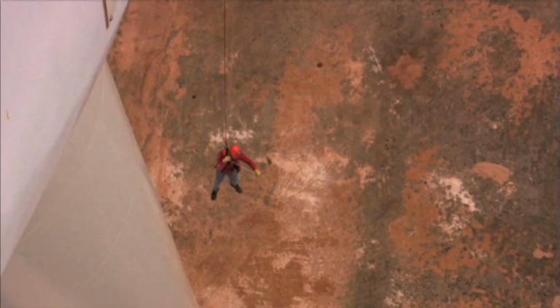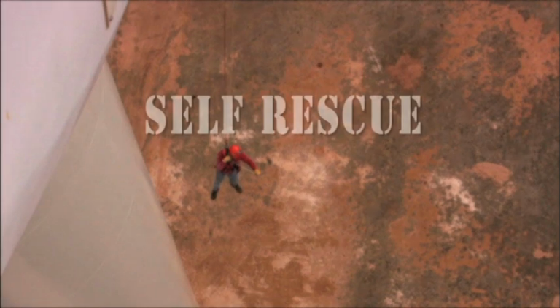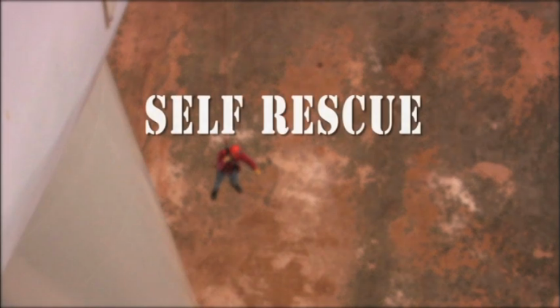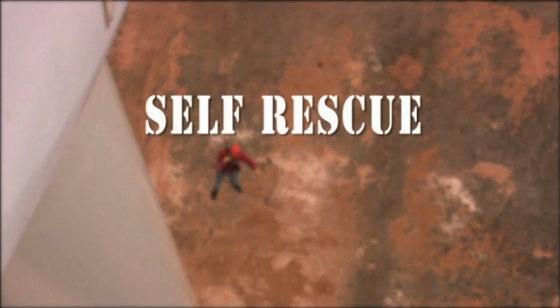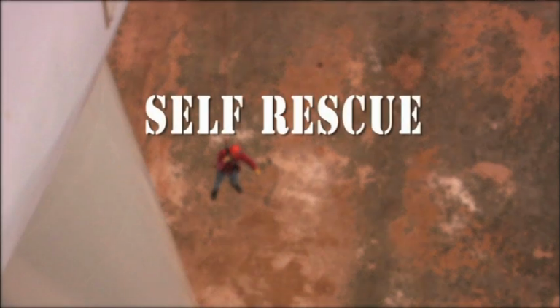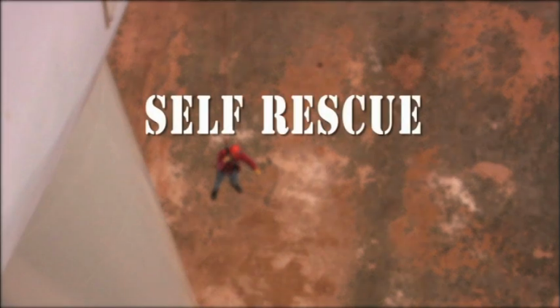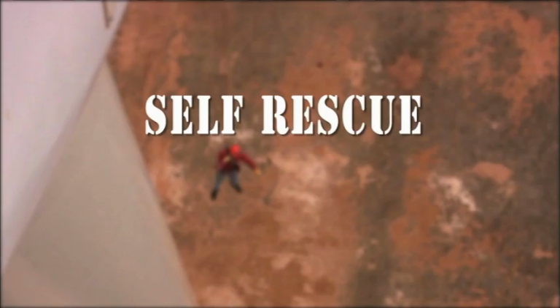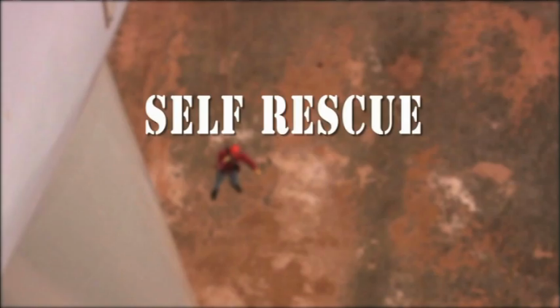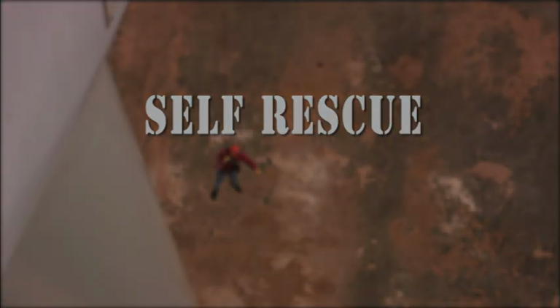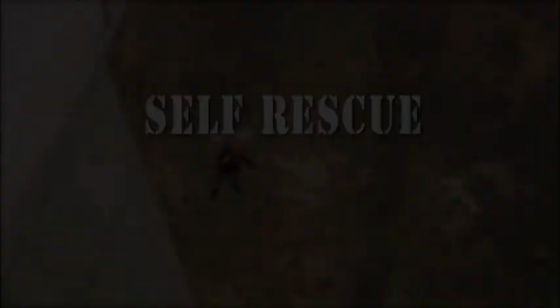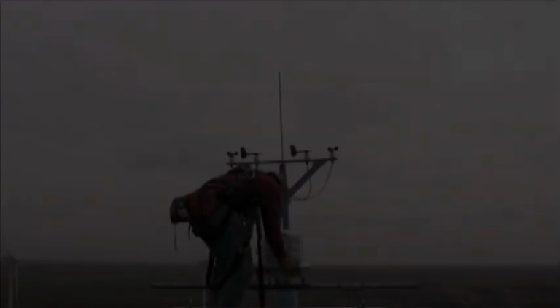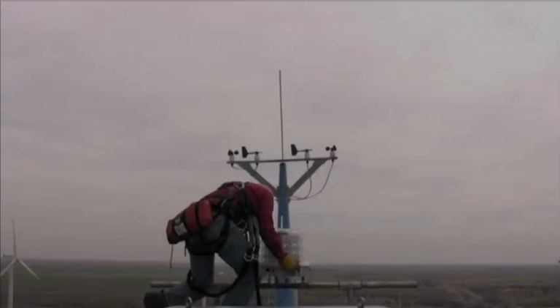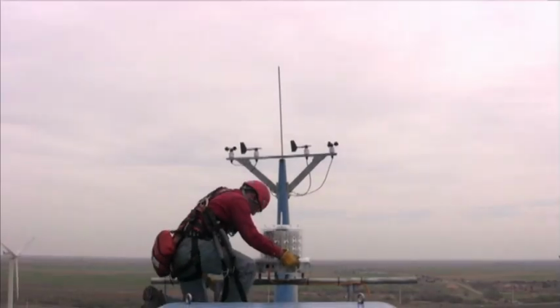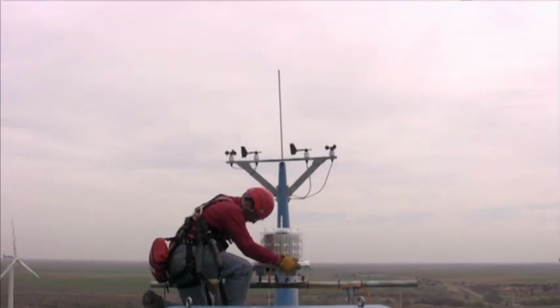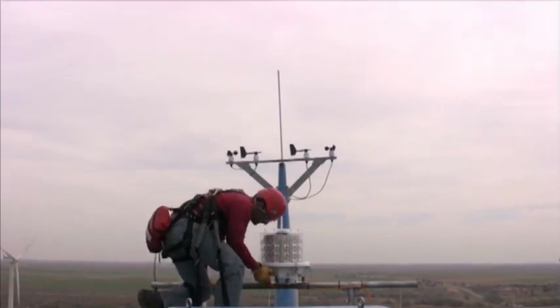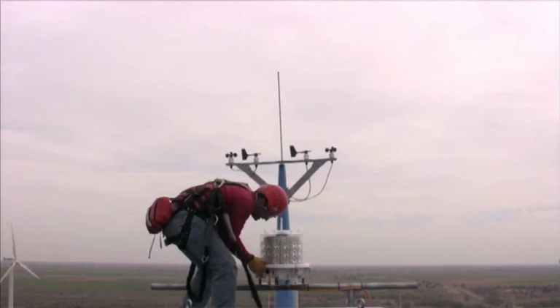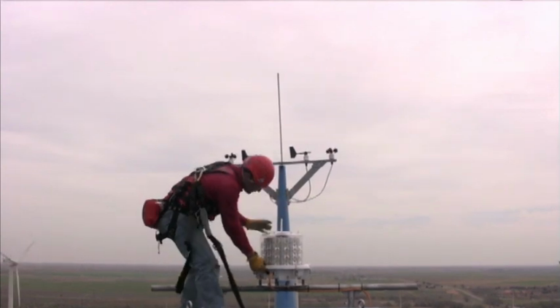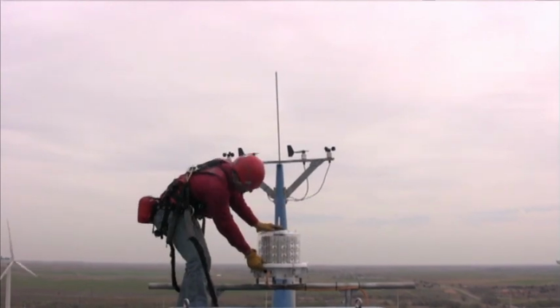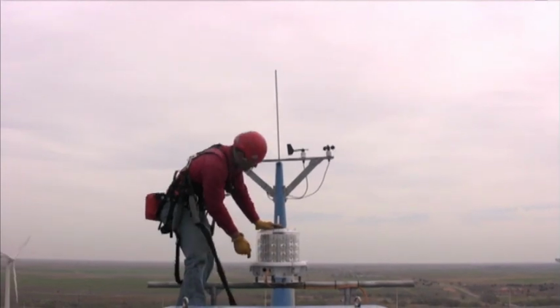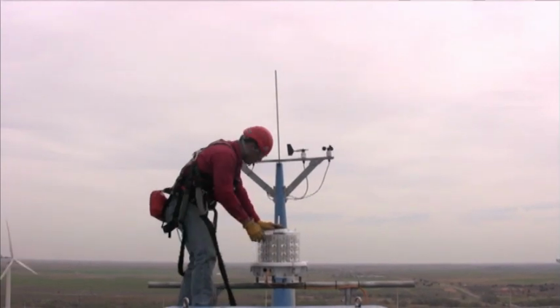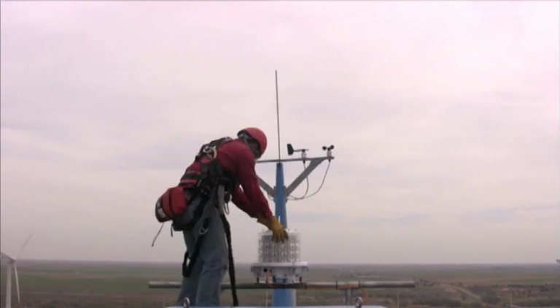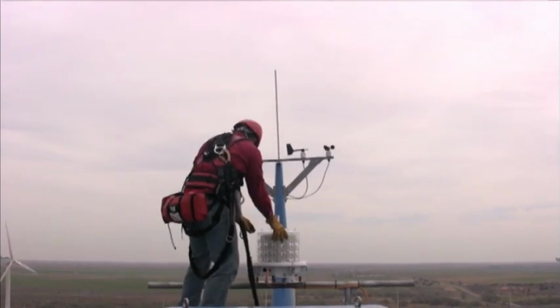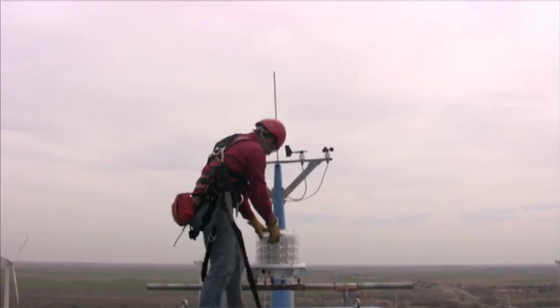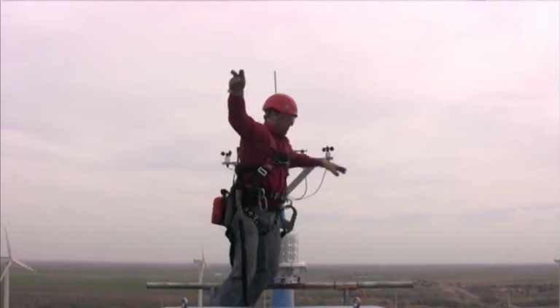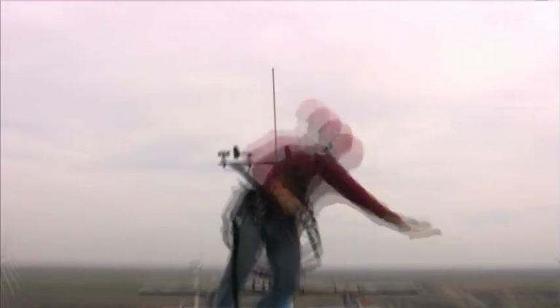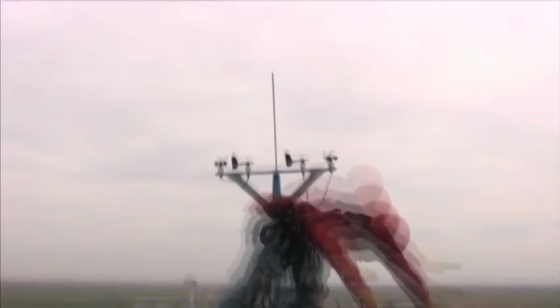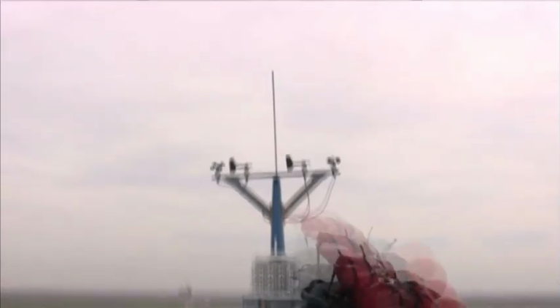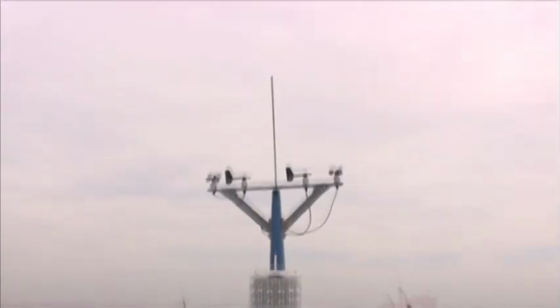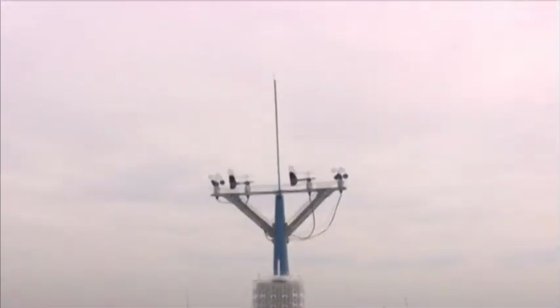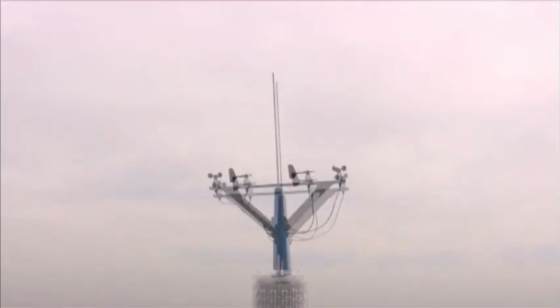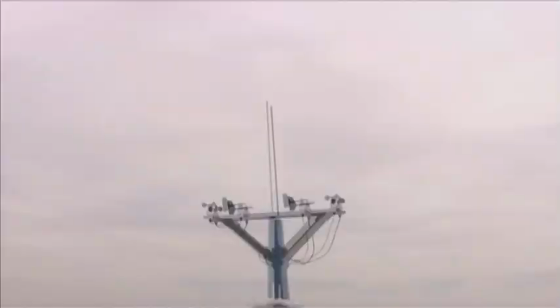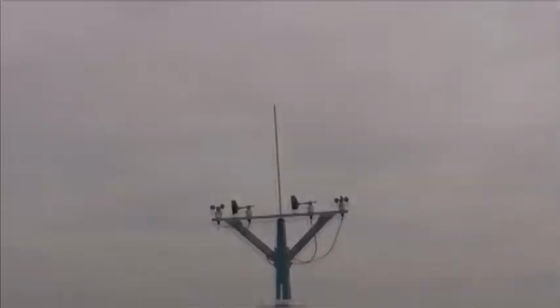Another potential emergency is an actual fall from an elevated work position. In this next scenario, the worker takes an unfortunate misstep while working atop the turbine nacelle and is suspended from his stepwise fall arrest lanyard.